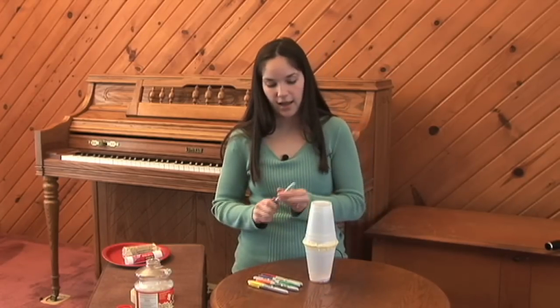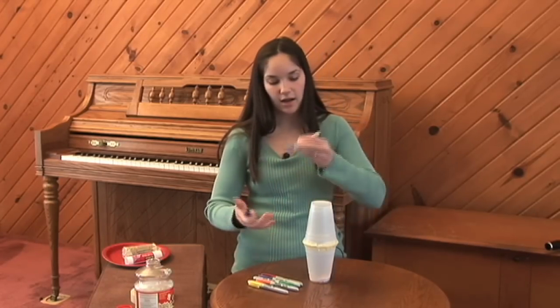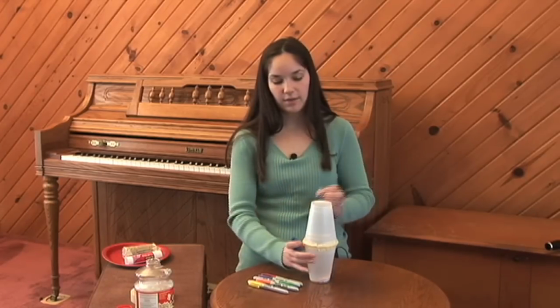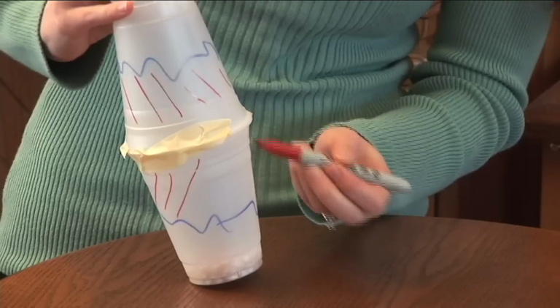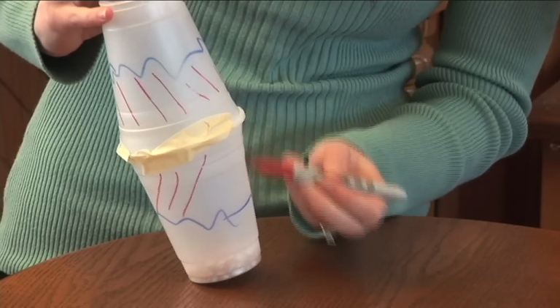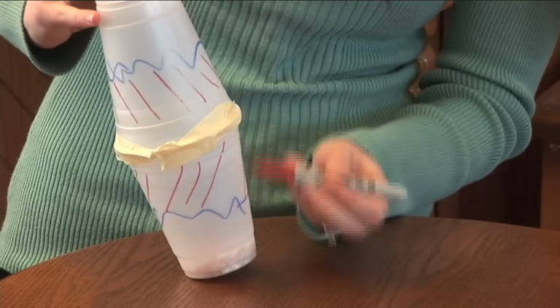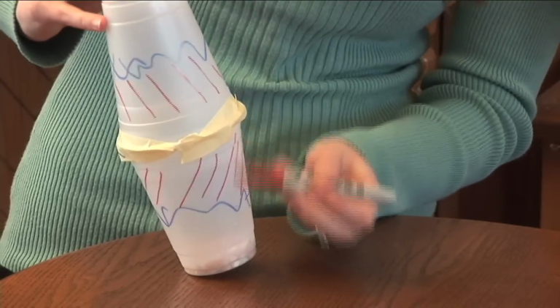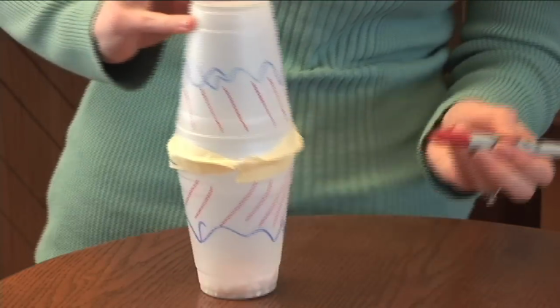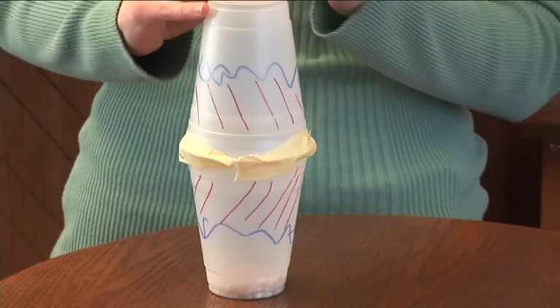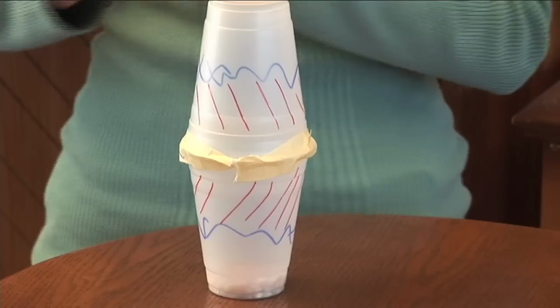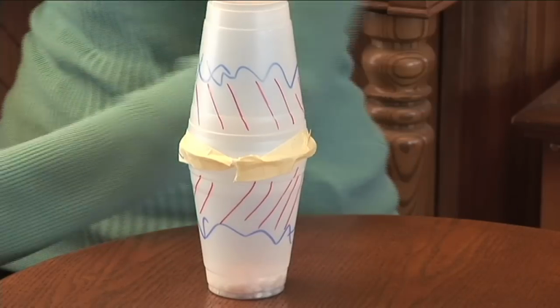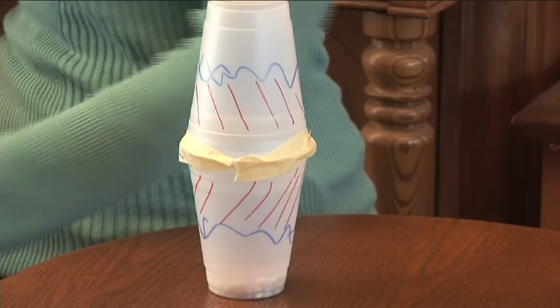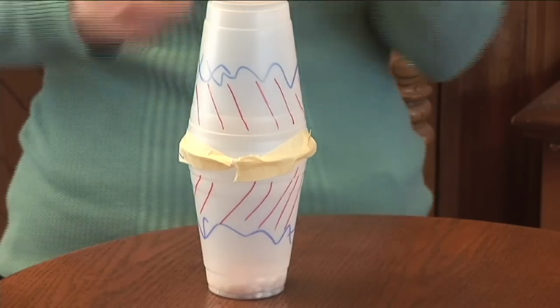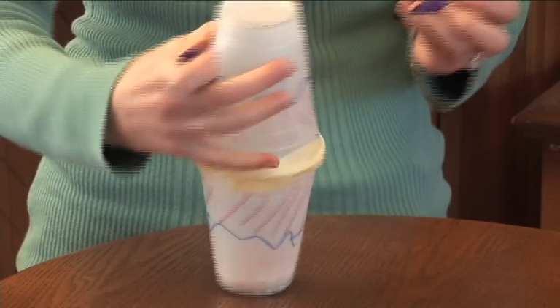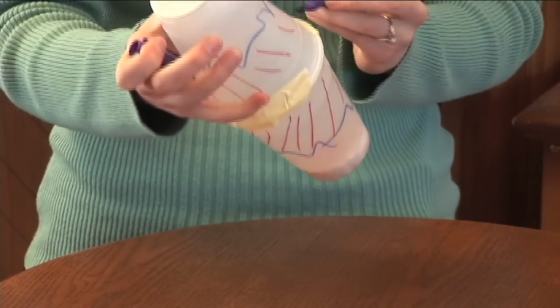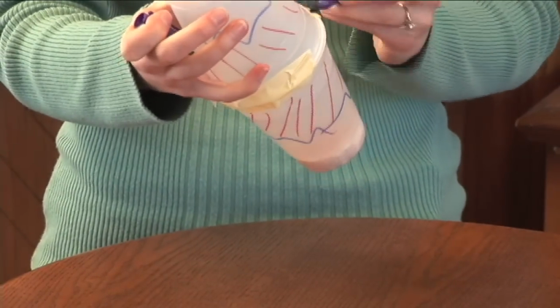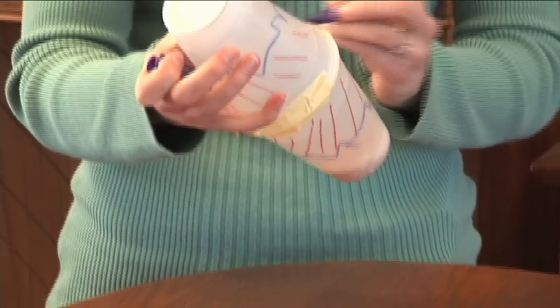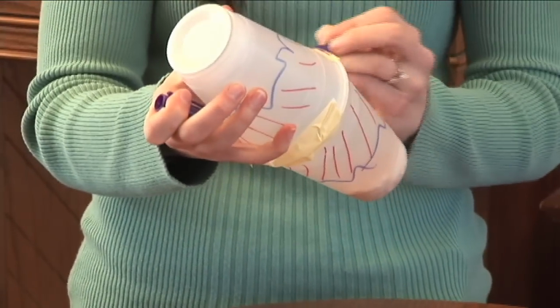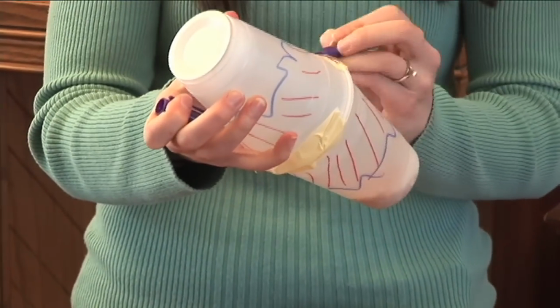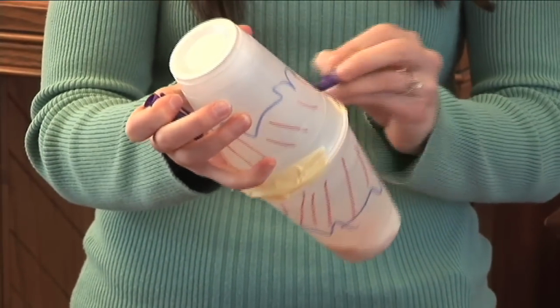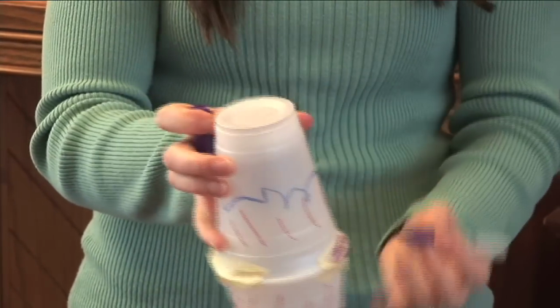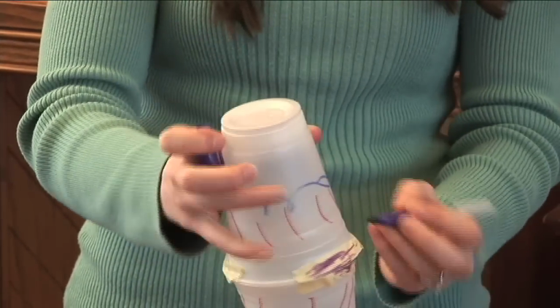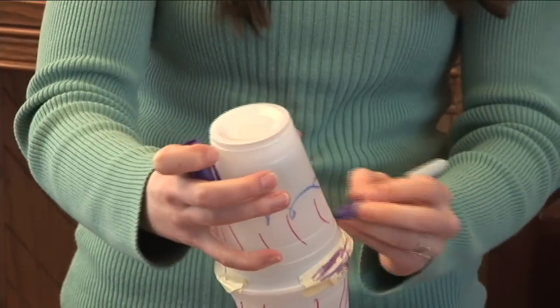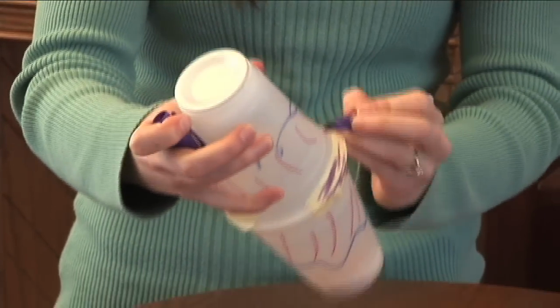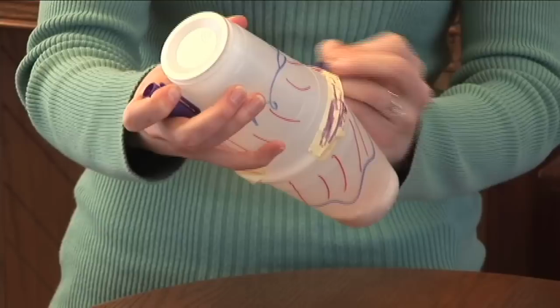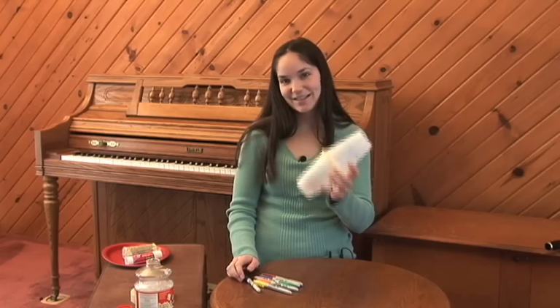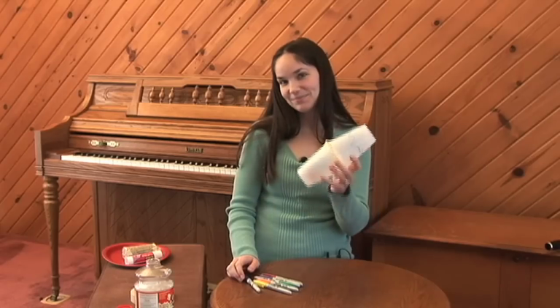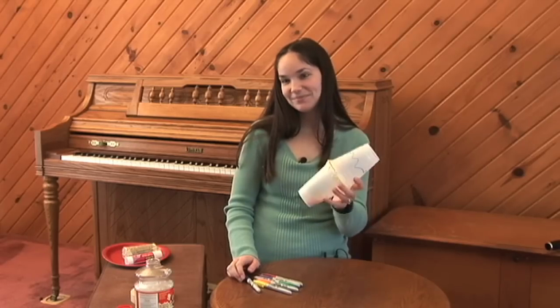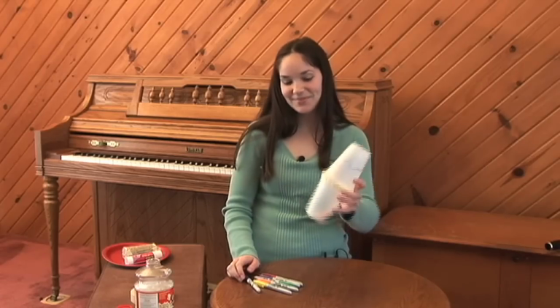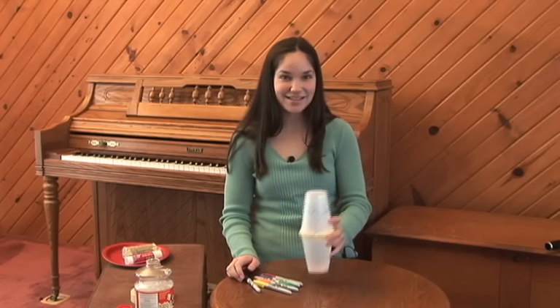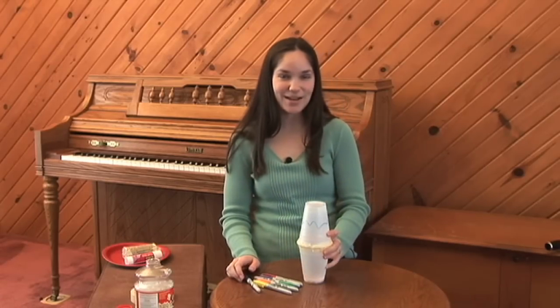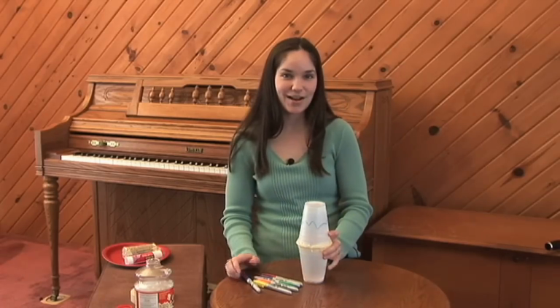And you can color them however you want — put squiggles, faces, your name. Make sure you color over the tape too so that it's a lot nicer looking. And once you put on your decorations, you're ready to make some music. That's how you make a maraca.